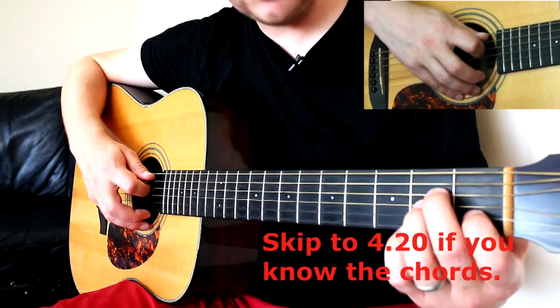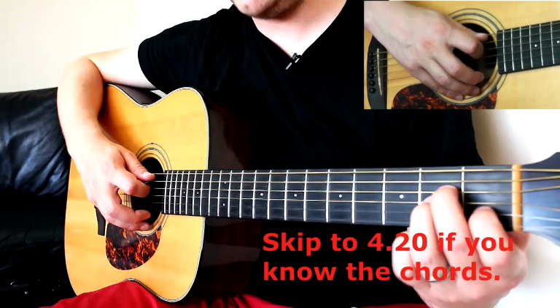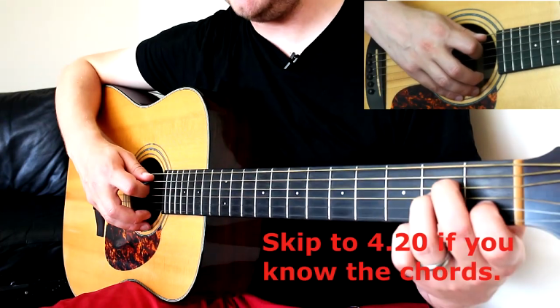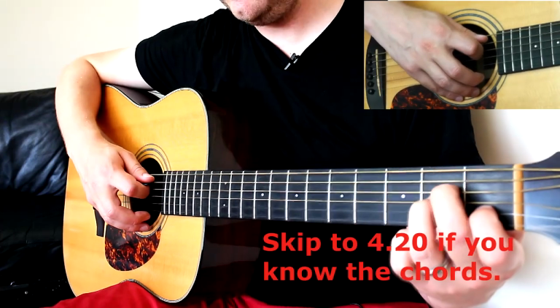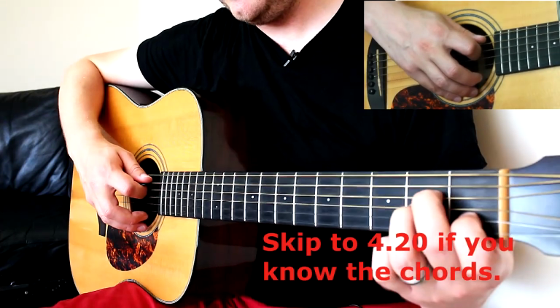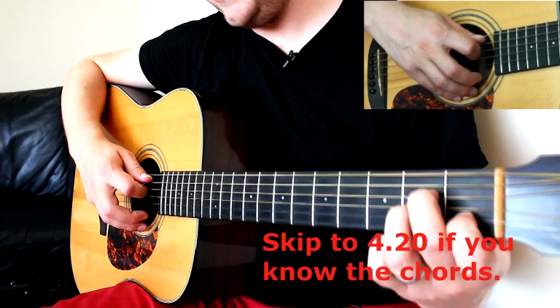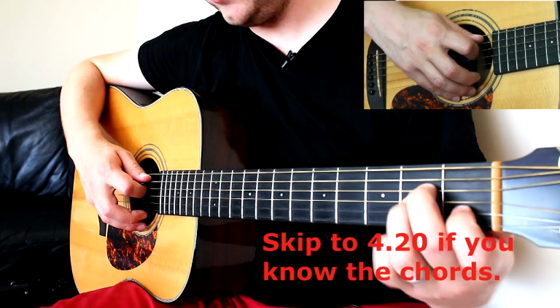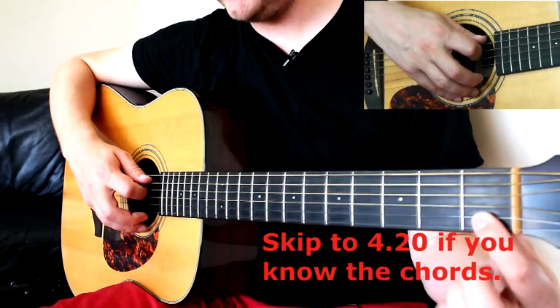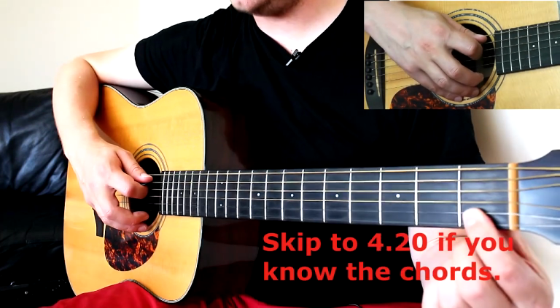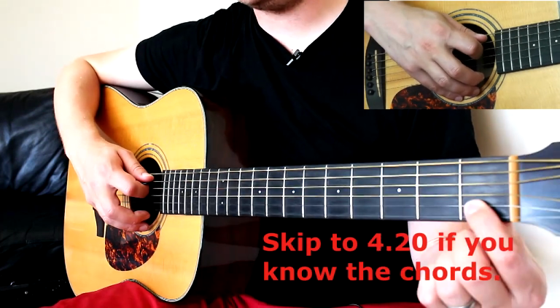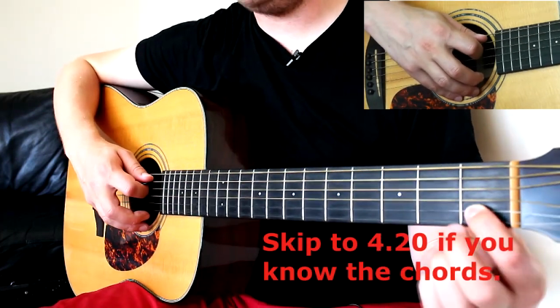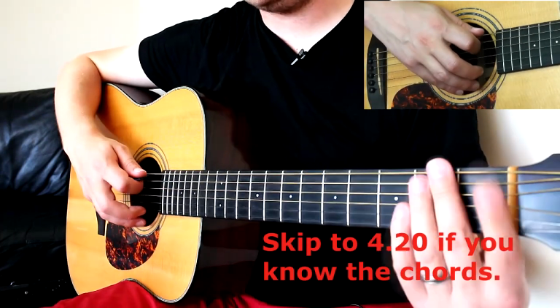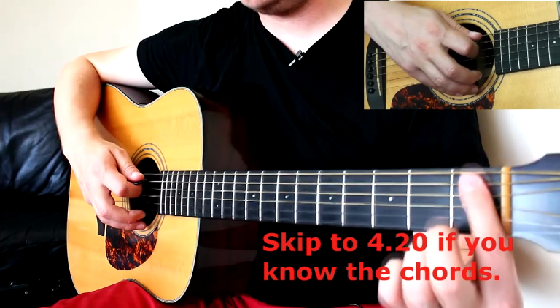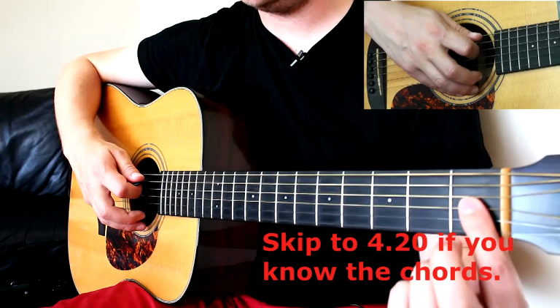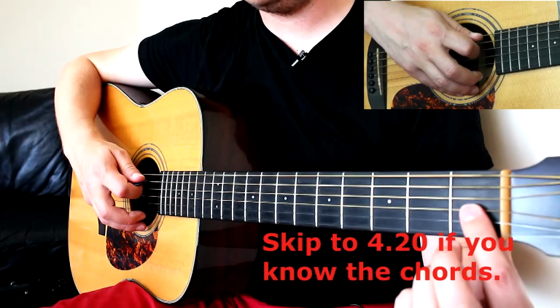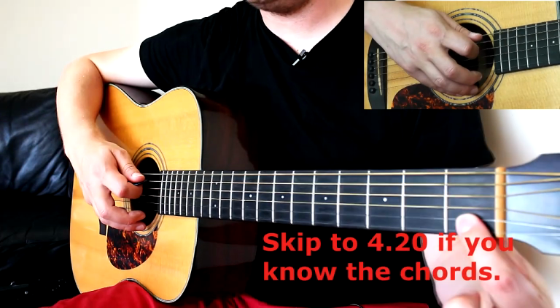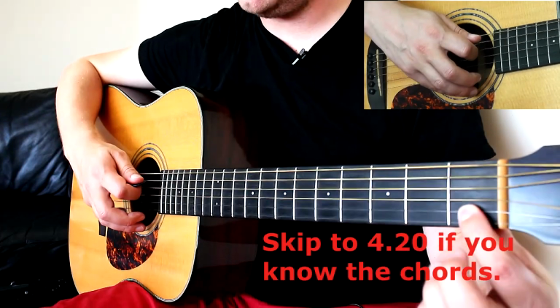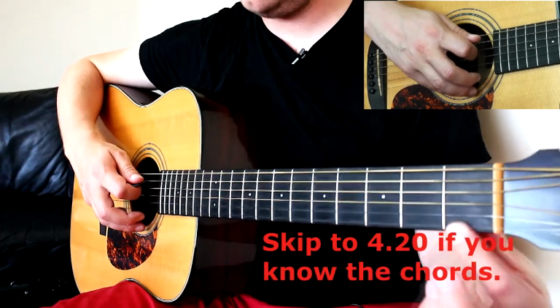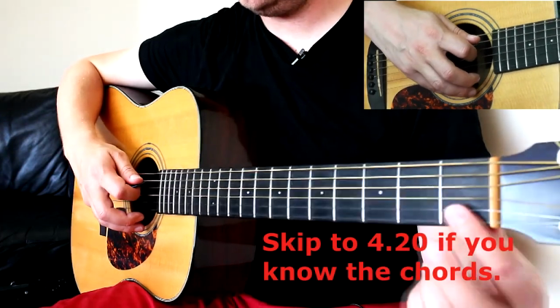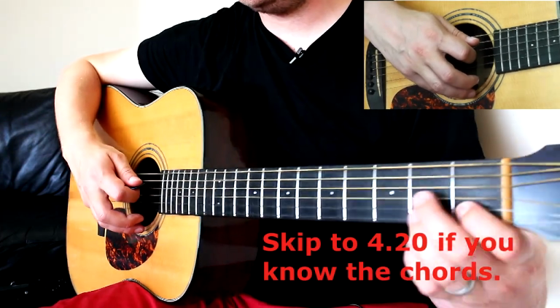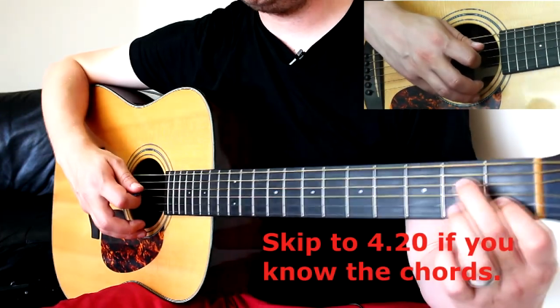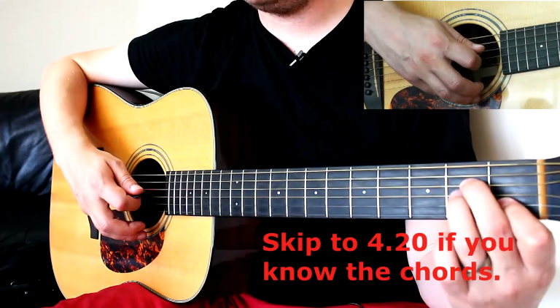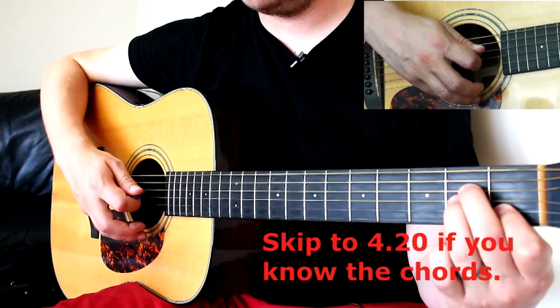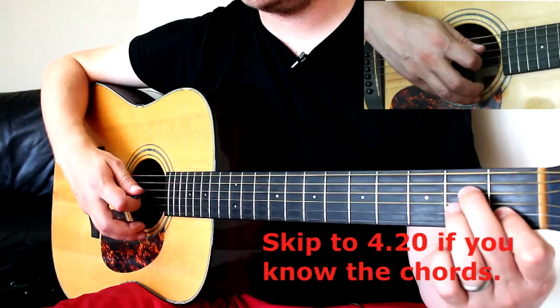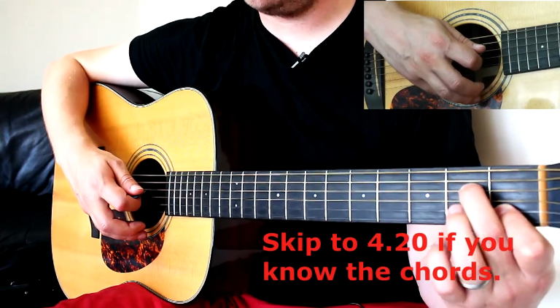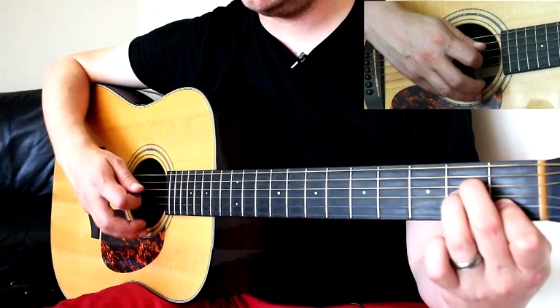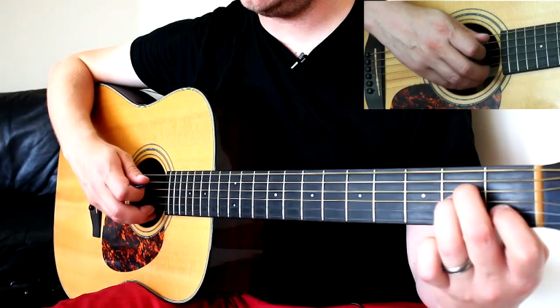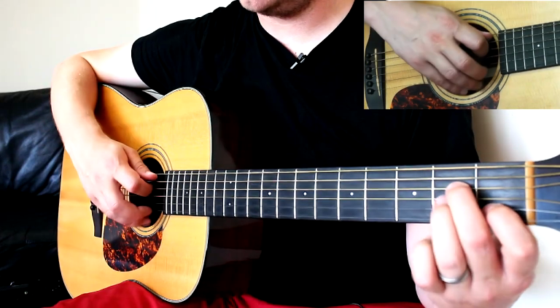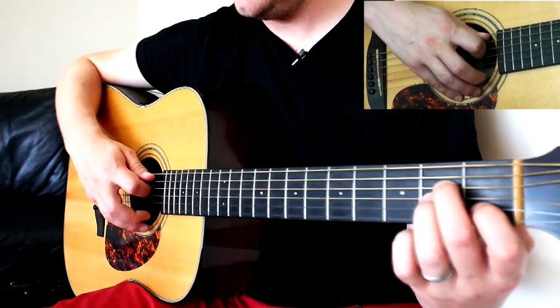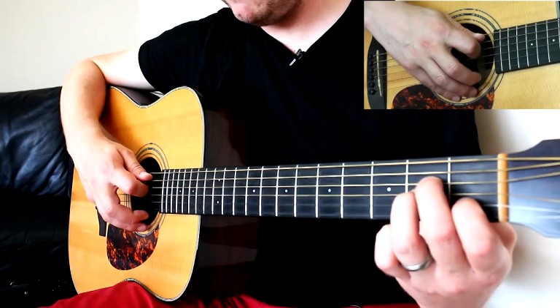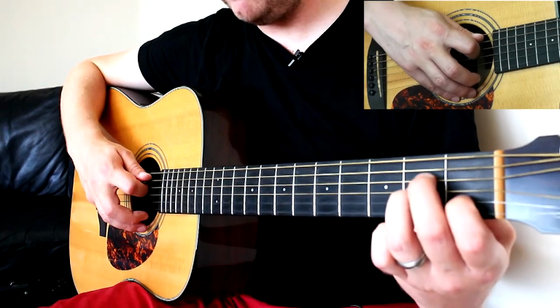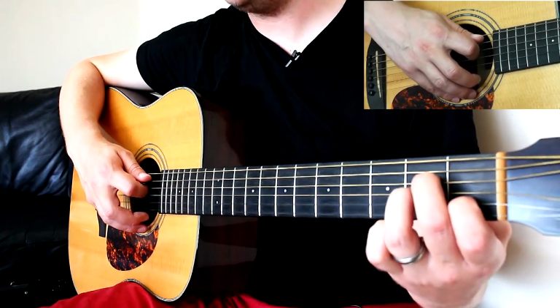The first chord is A minor. You're going to be pressing the first fret on the B string, and middle and ring finger on the second fret on the D and G strings. Strum the bottom five strings.